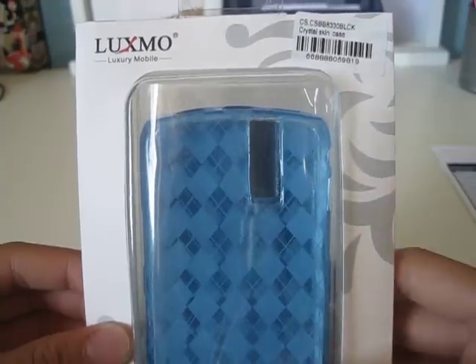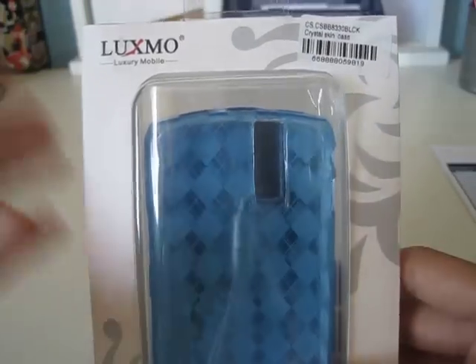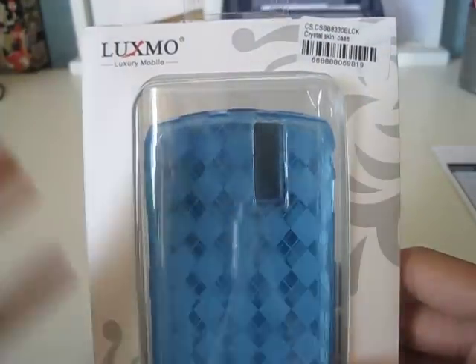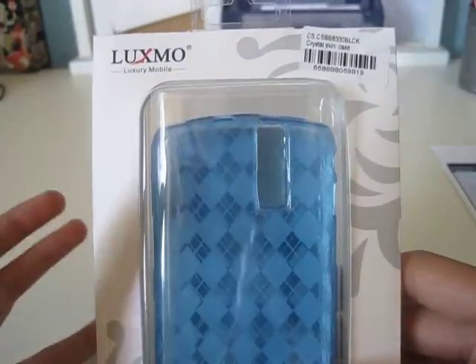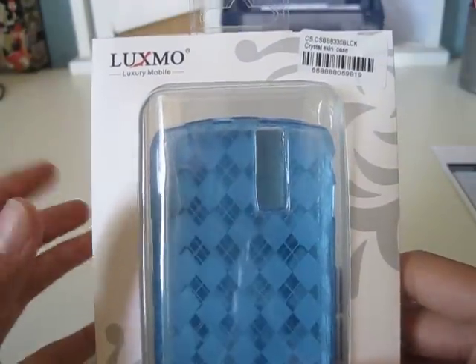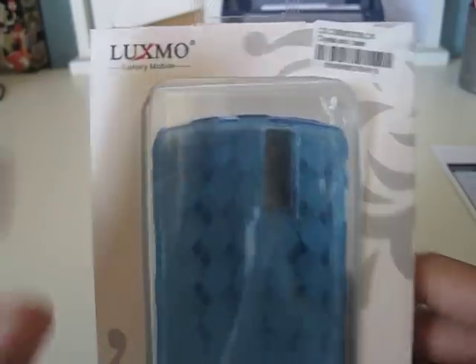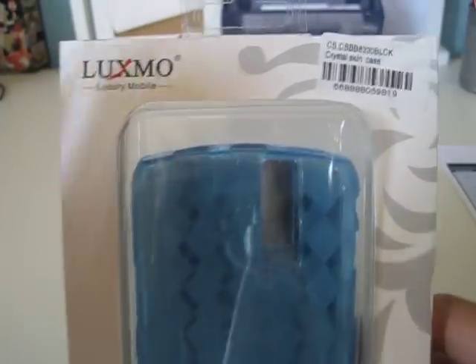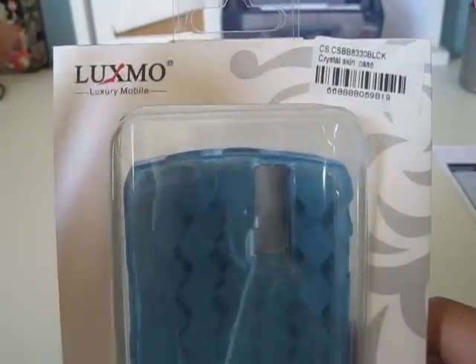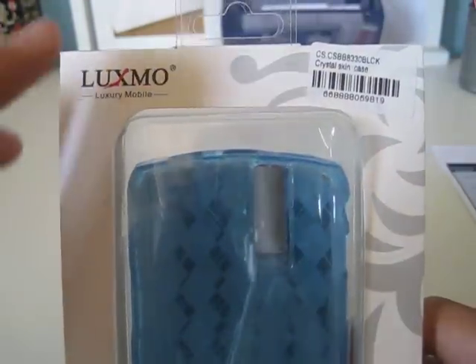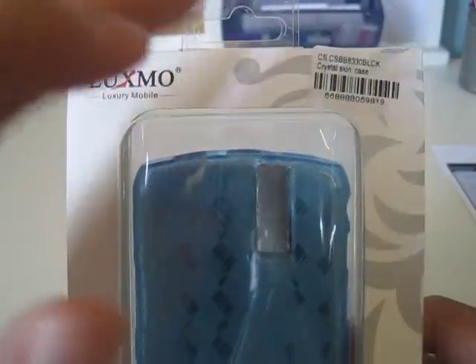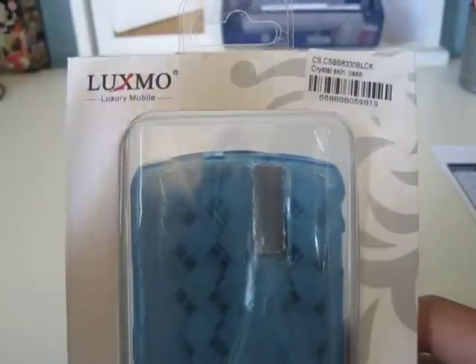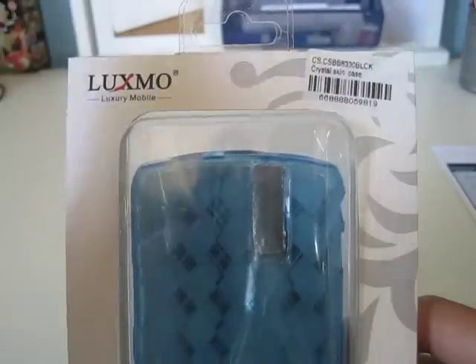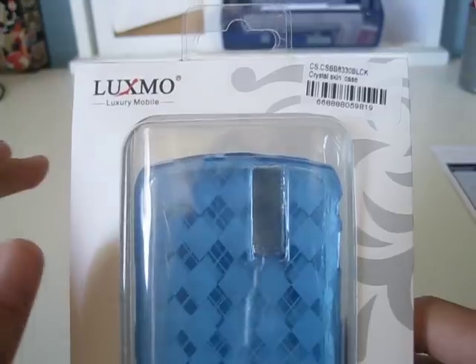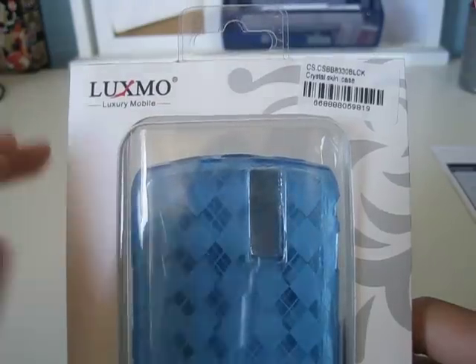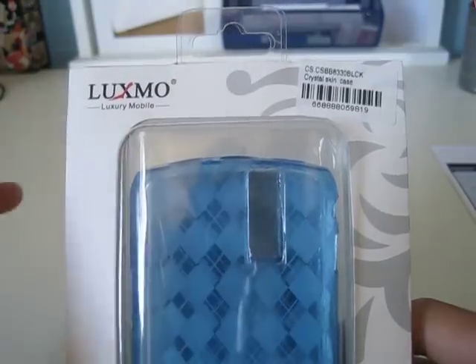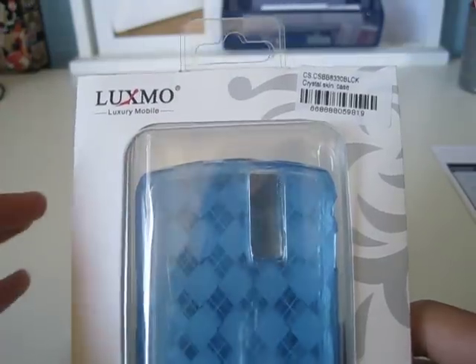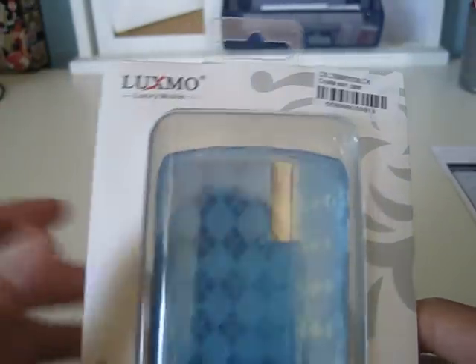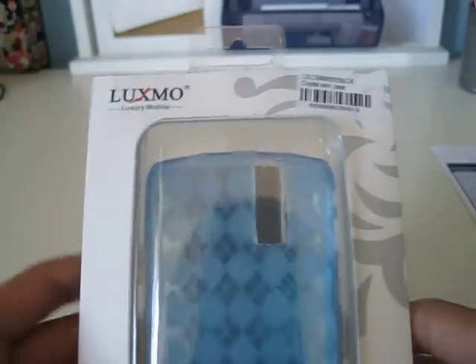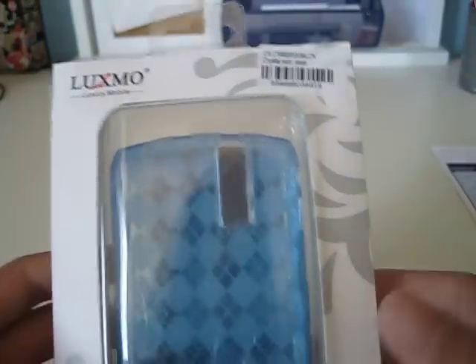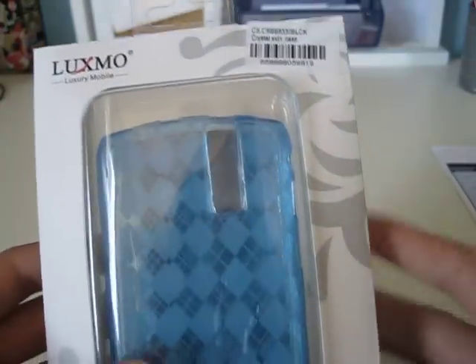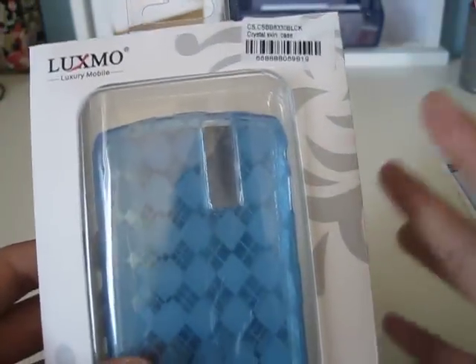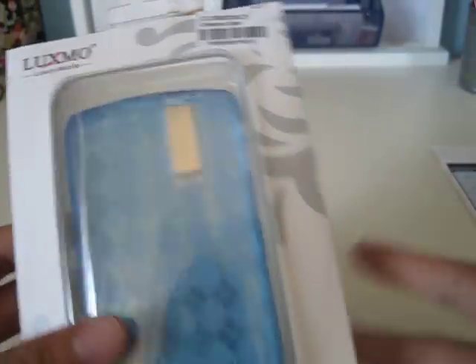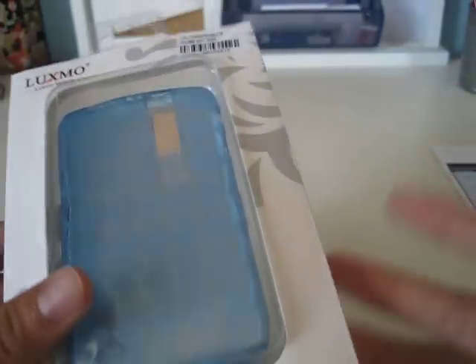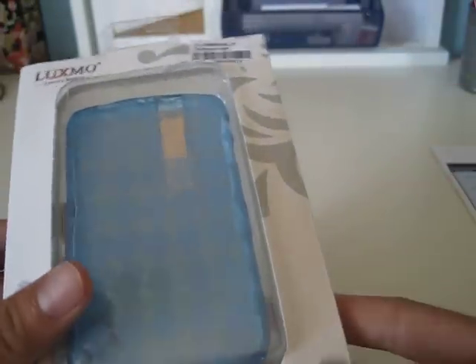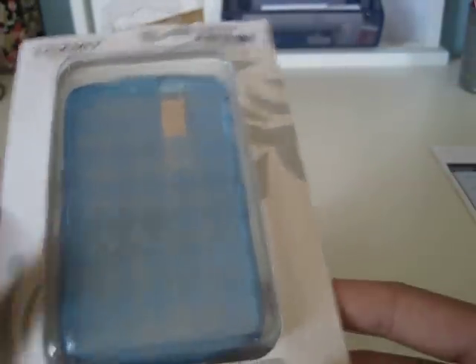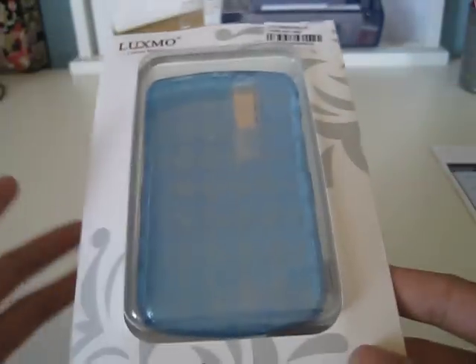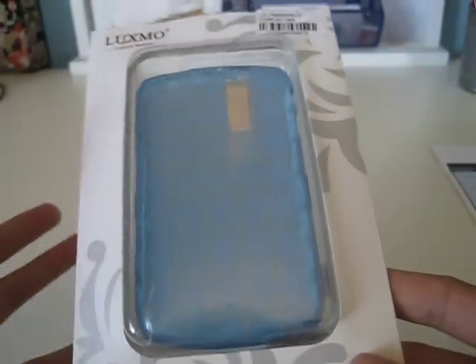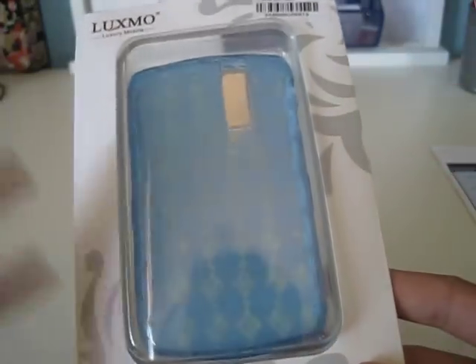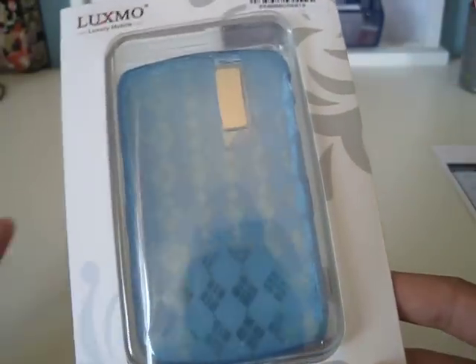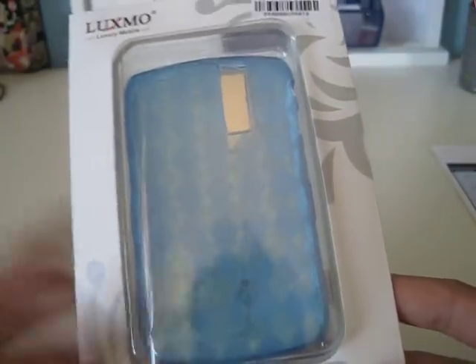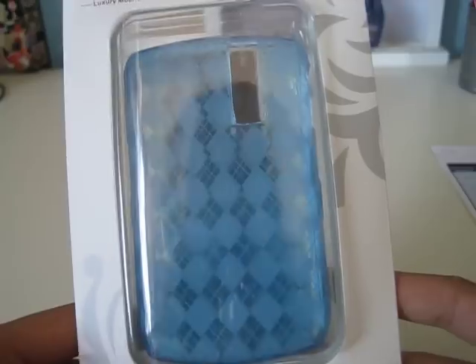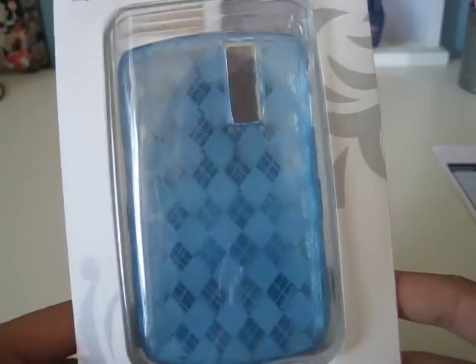What I'm going to review today is this Luxmo Crystal Skin Case, also called the gel case.